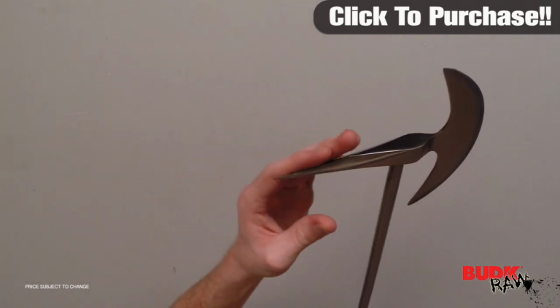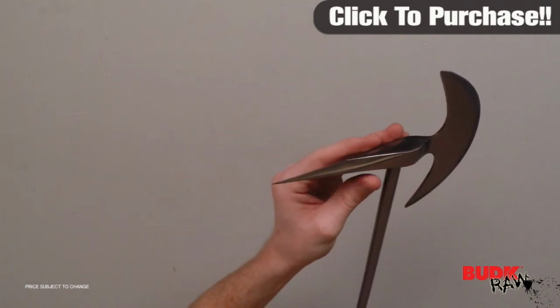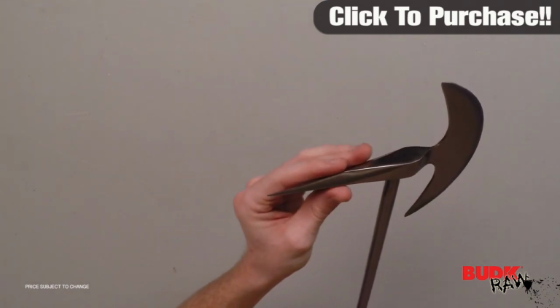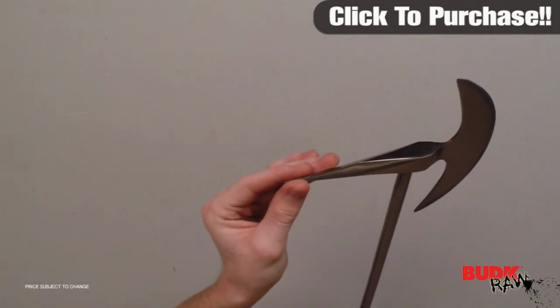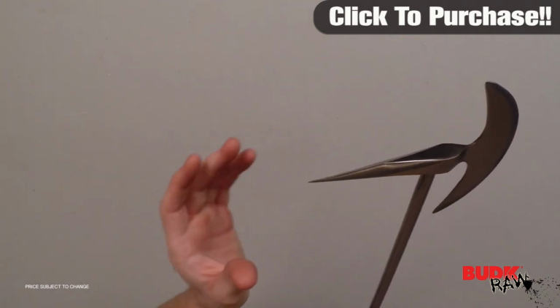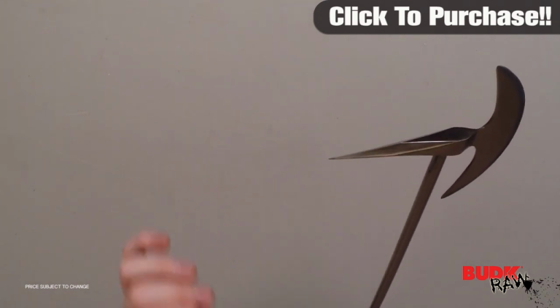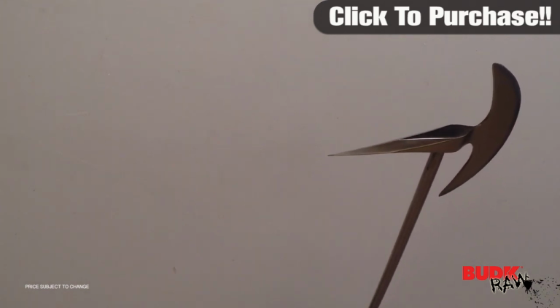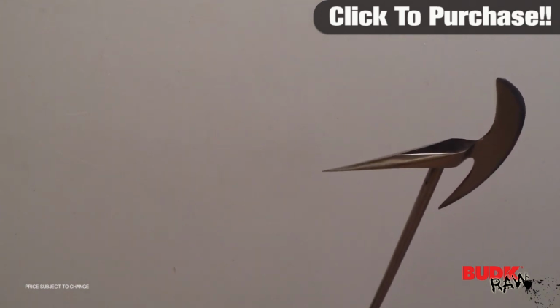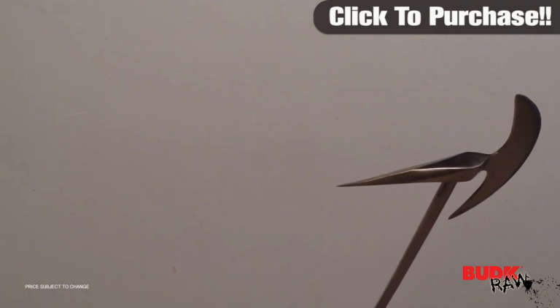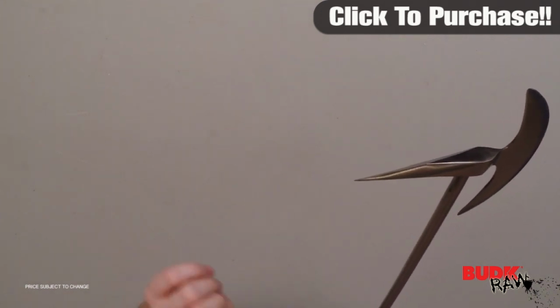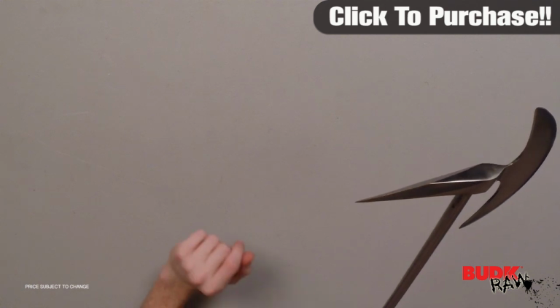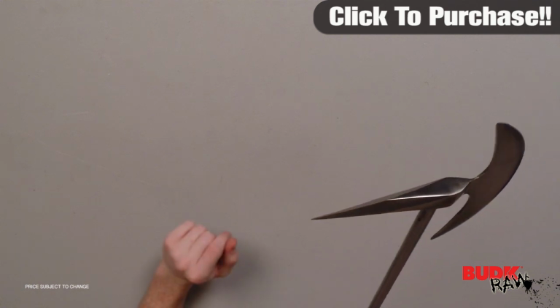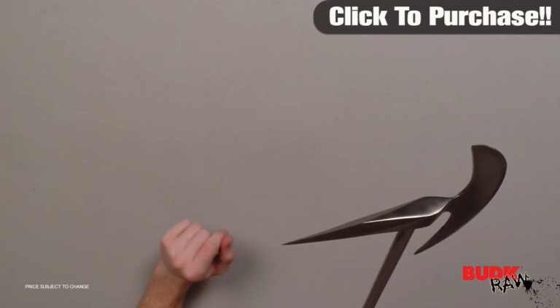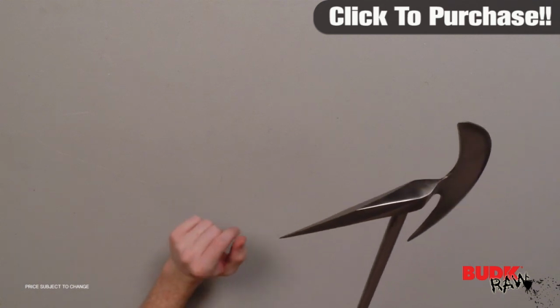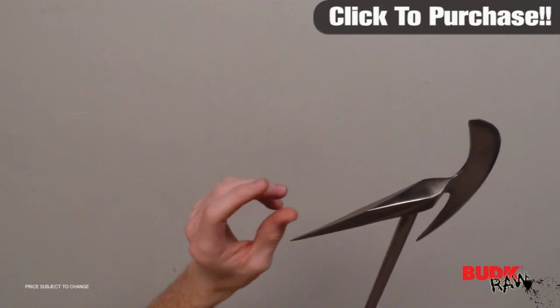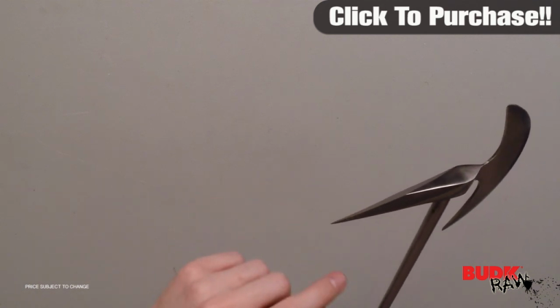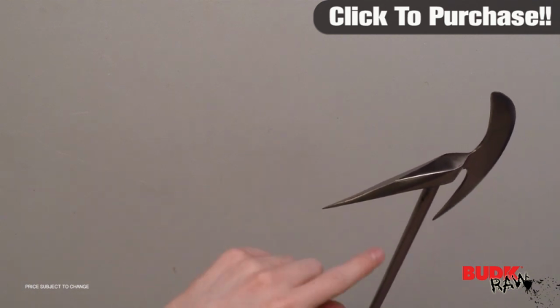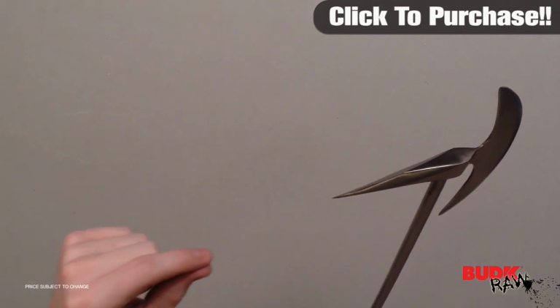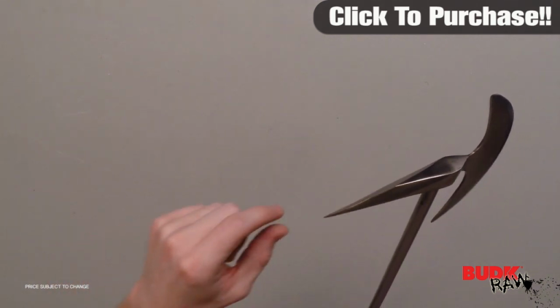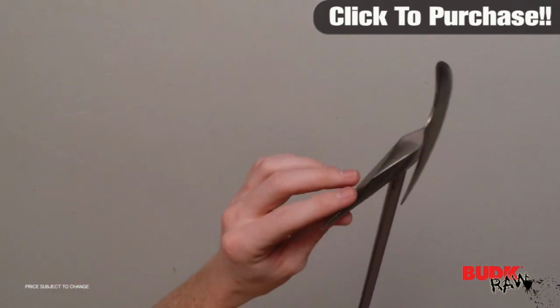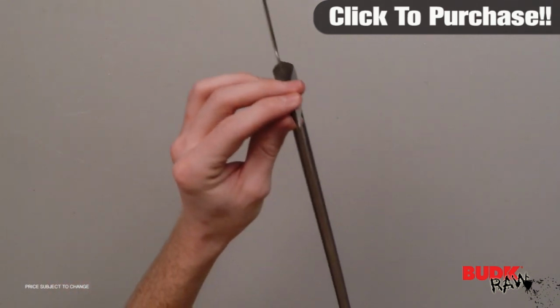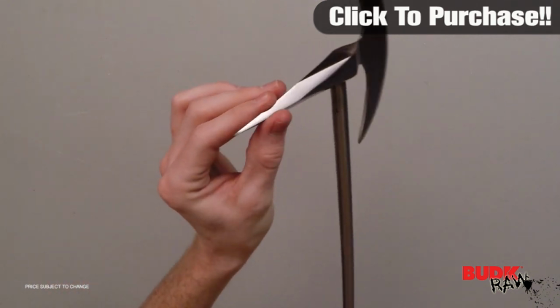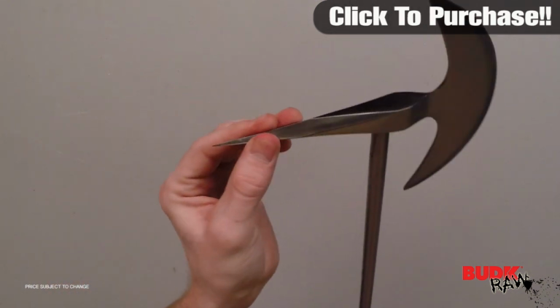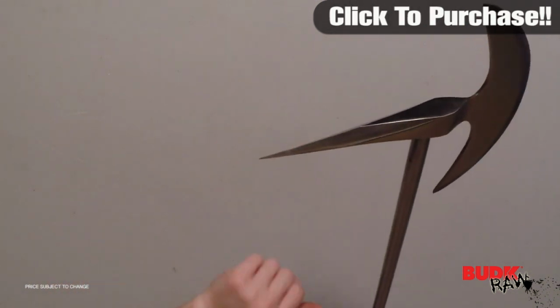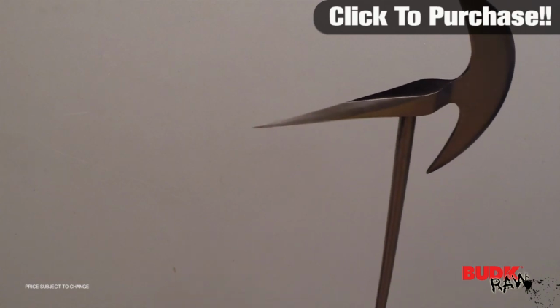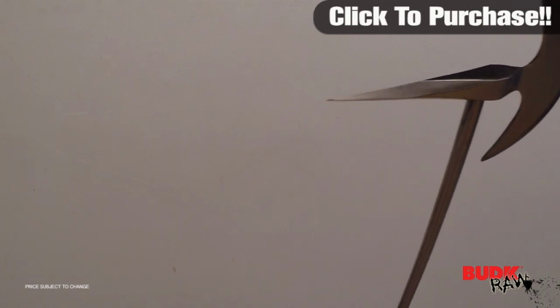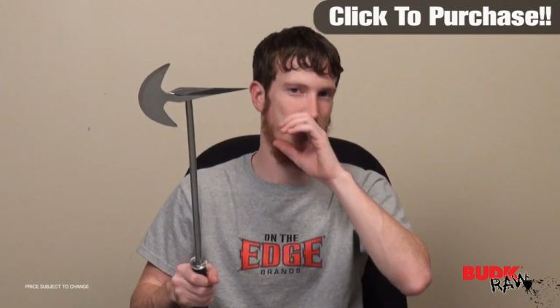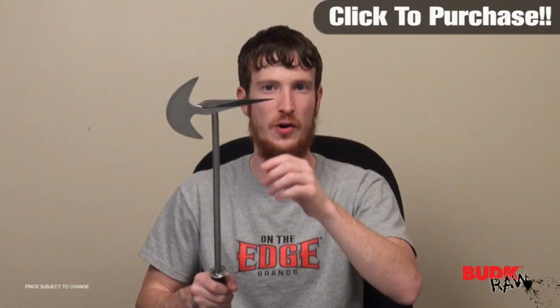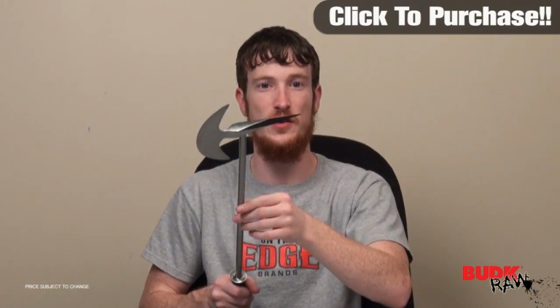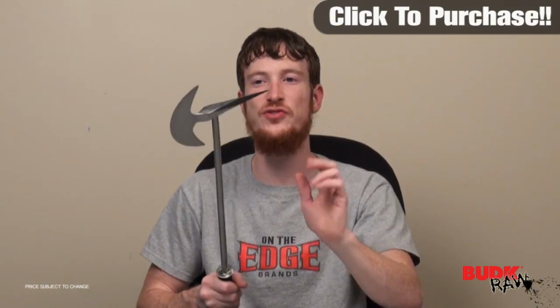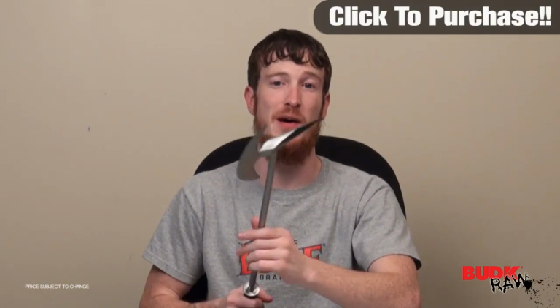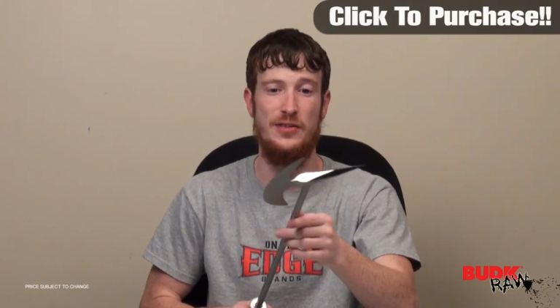The spike on the back is designed for armor piercing. You'll notice it's not round coming to a point — it's got edges, and that makes it ideal for puncturing through just about anything.